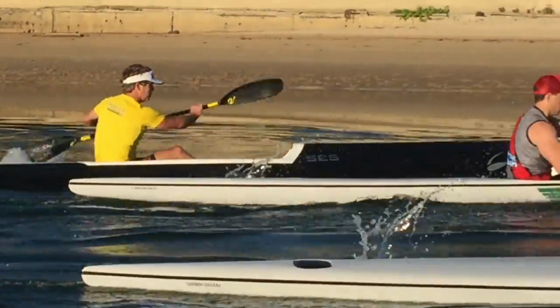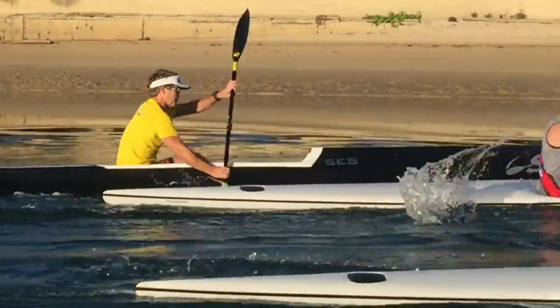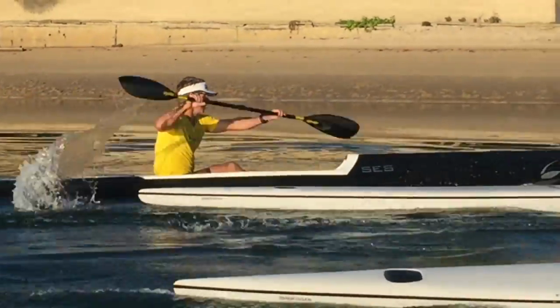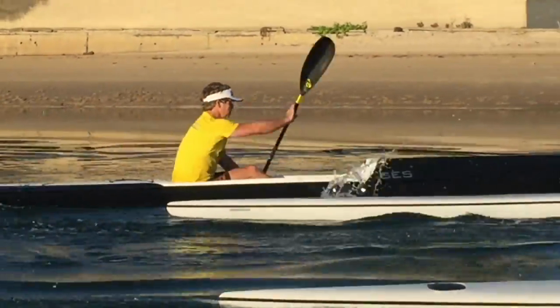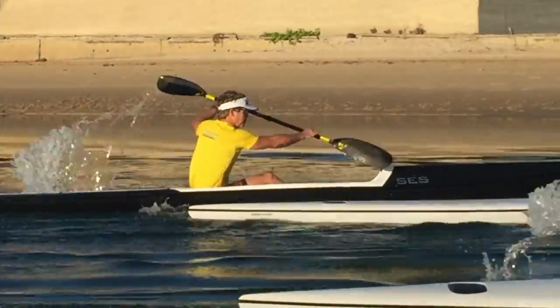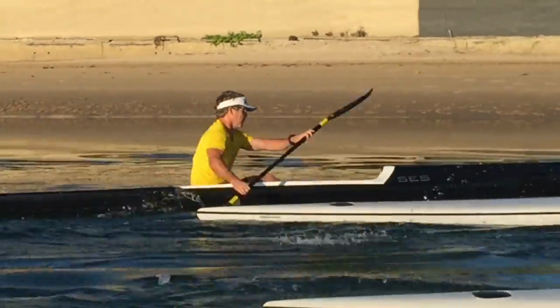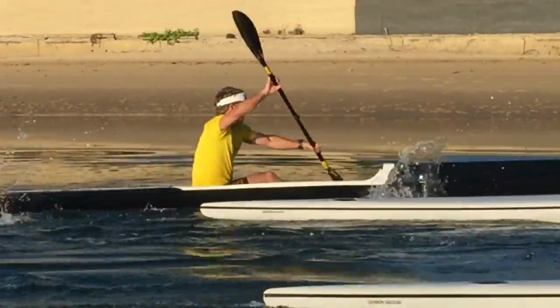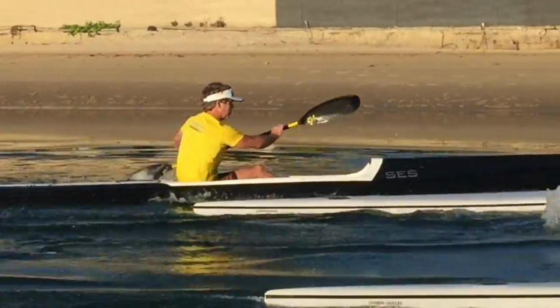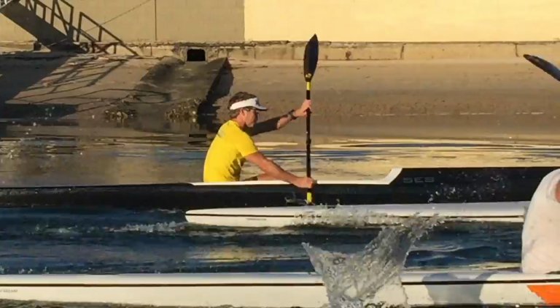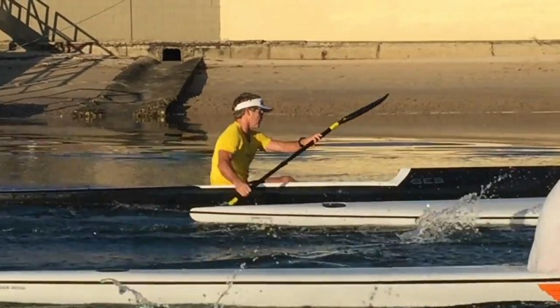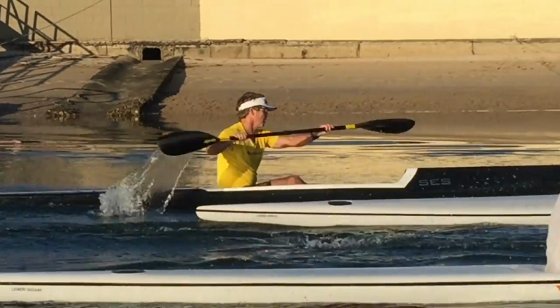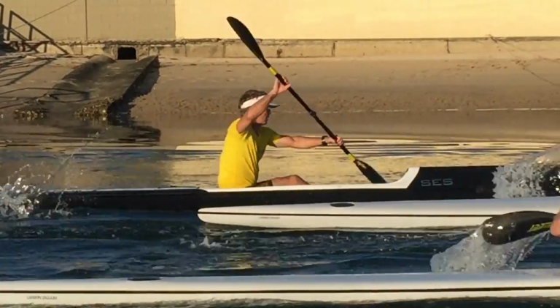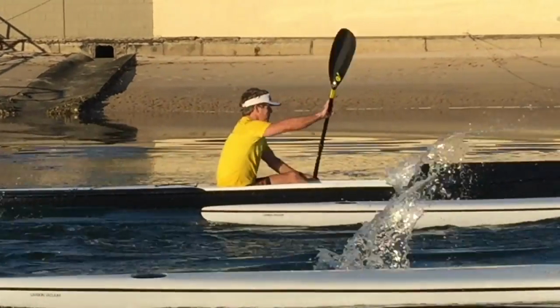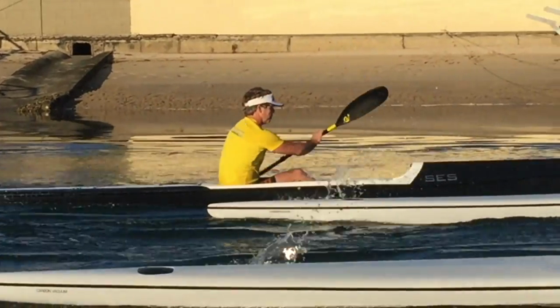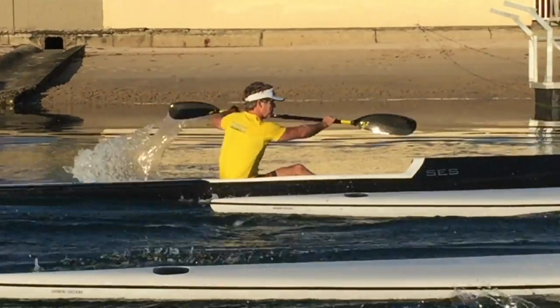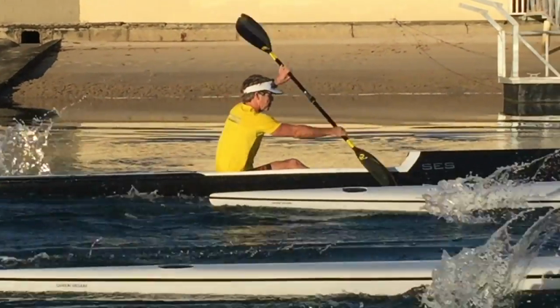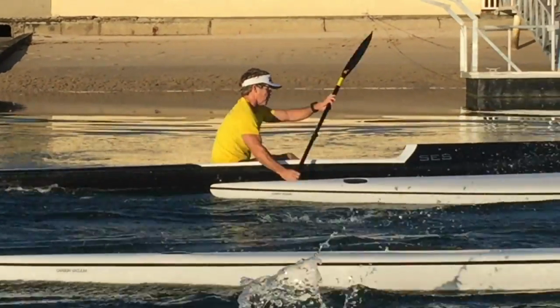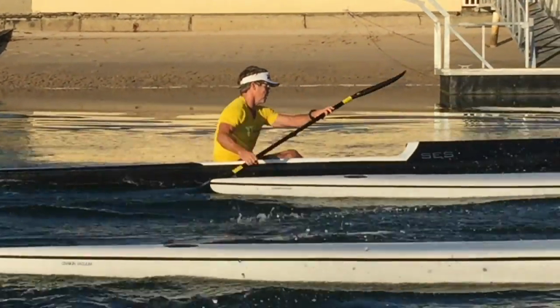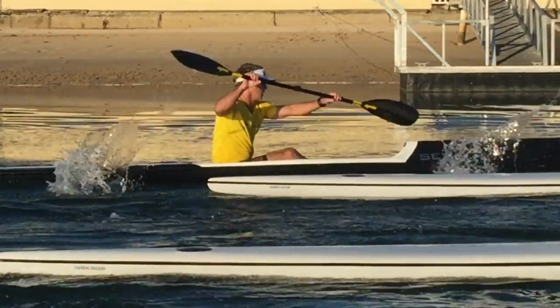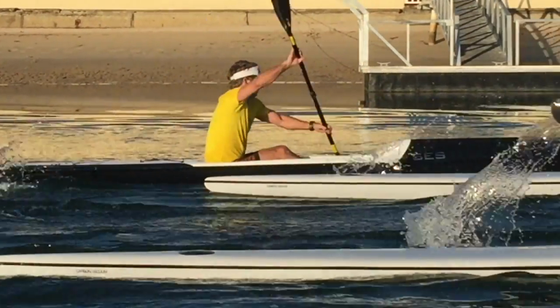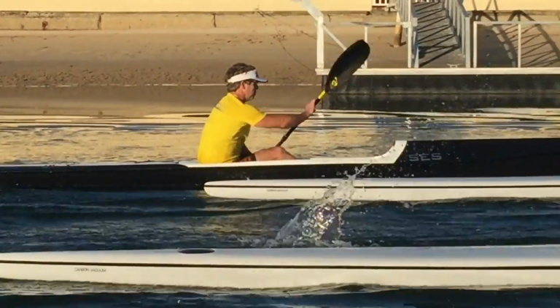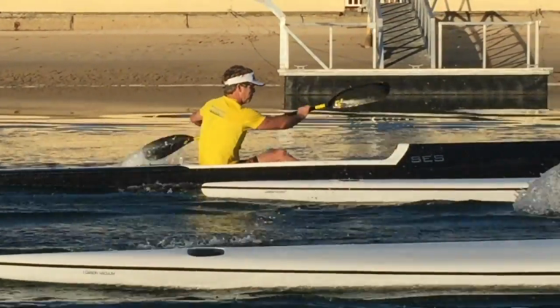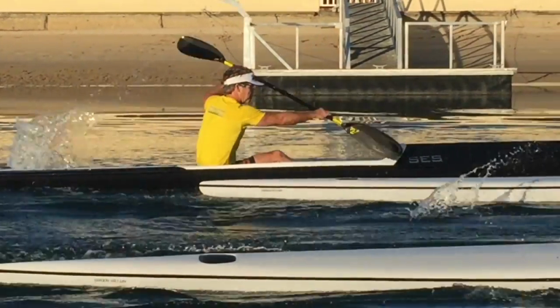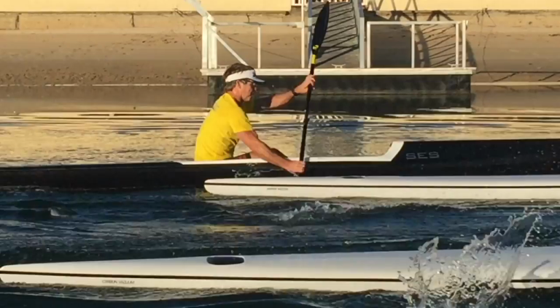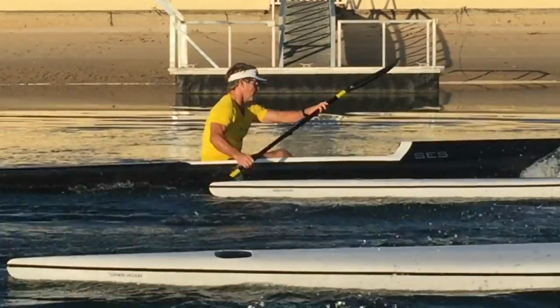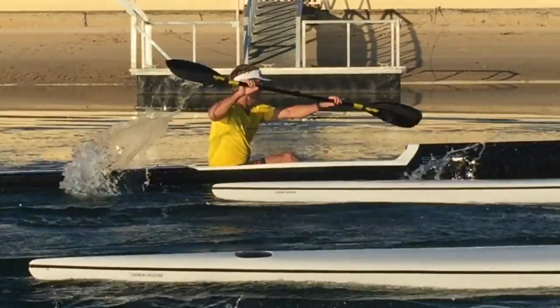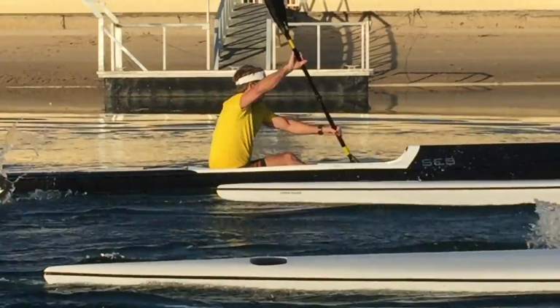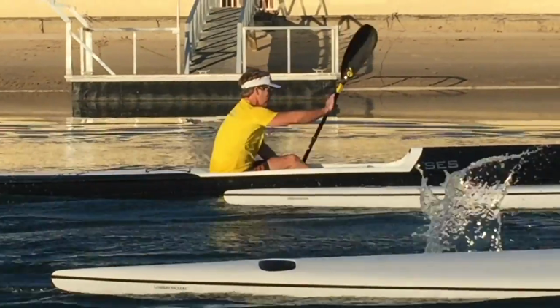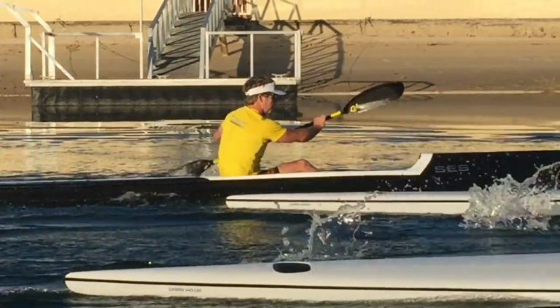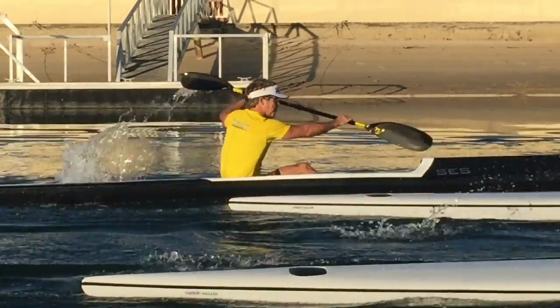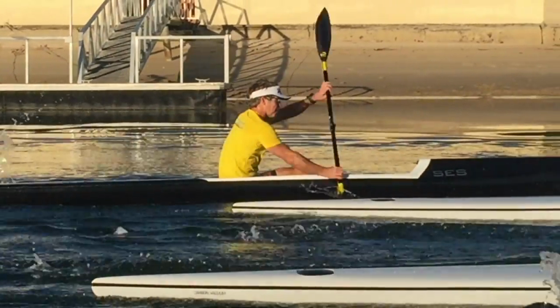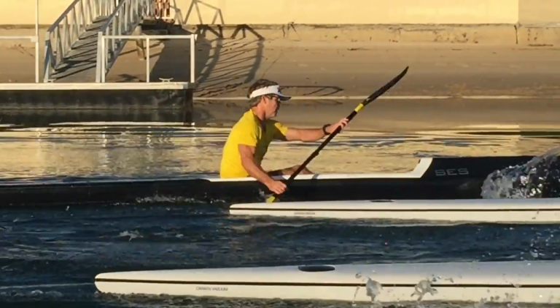That right one sort of comes down and back up, so we just want to try and drive that straight. You can see that right one dips and then comes back up to the right height, so if we can just hold that straight.